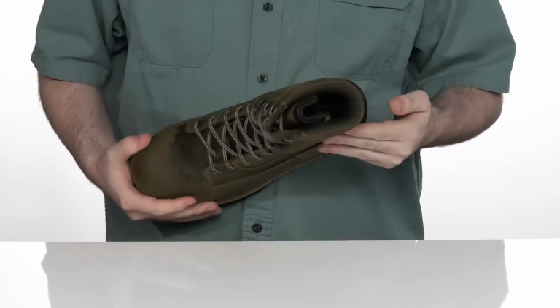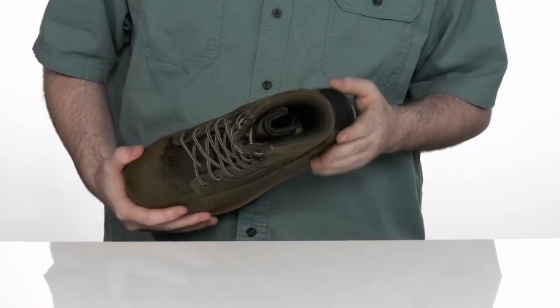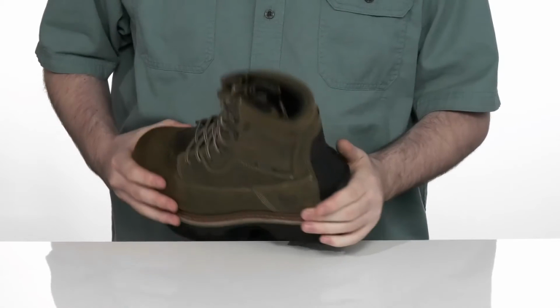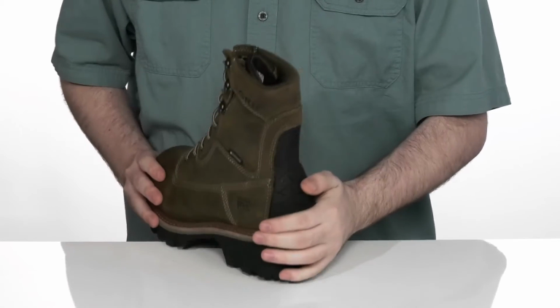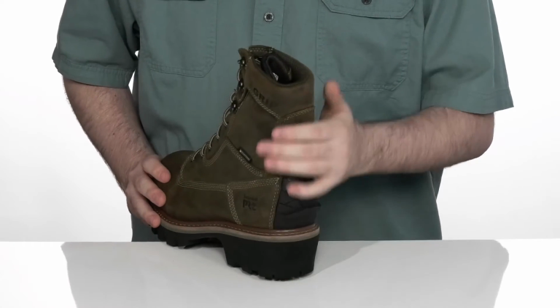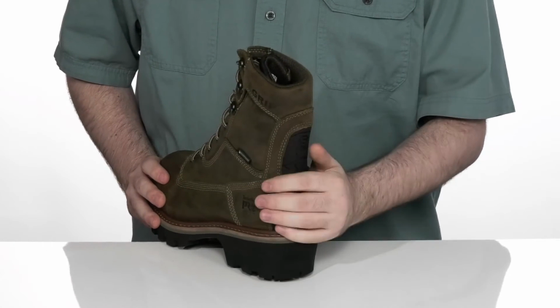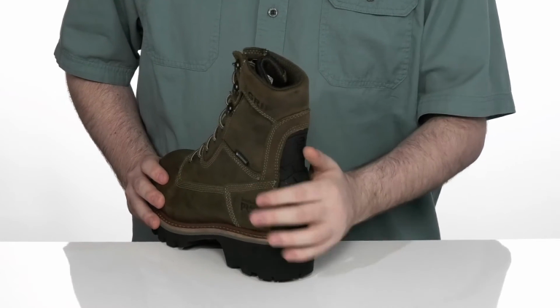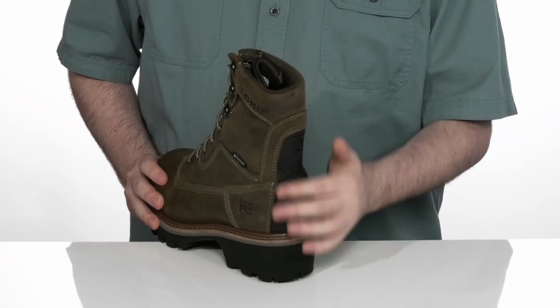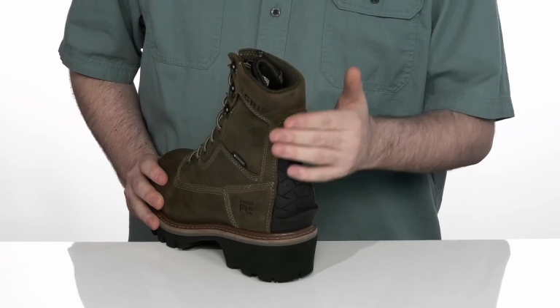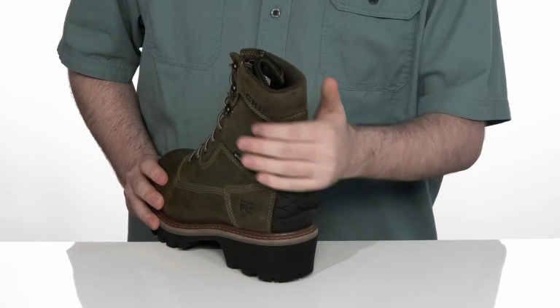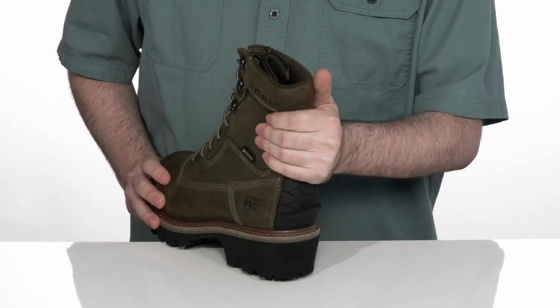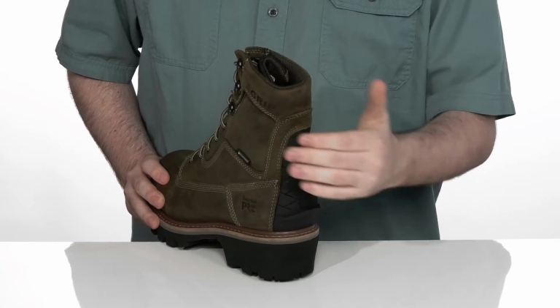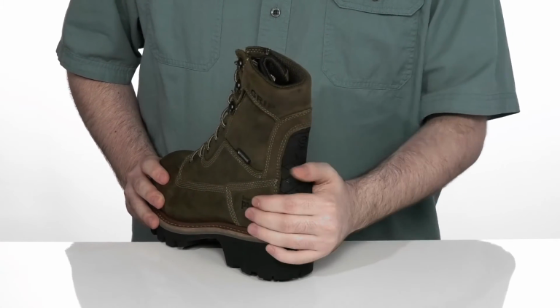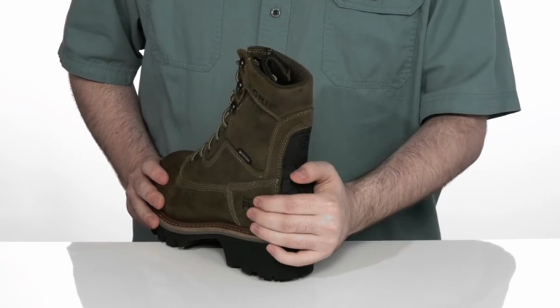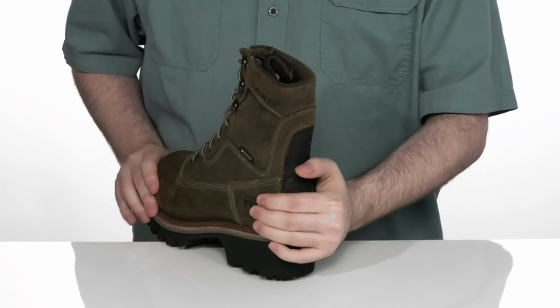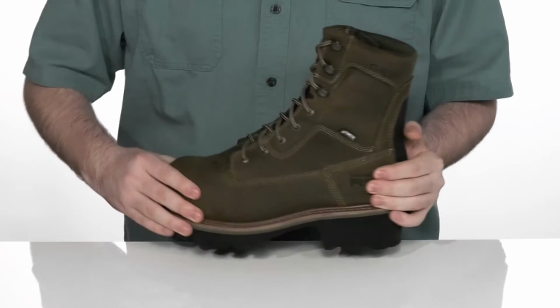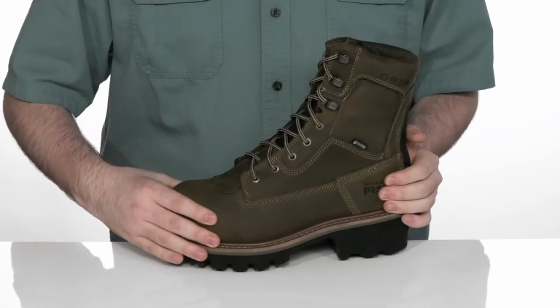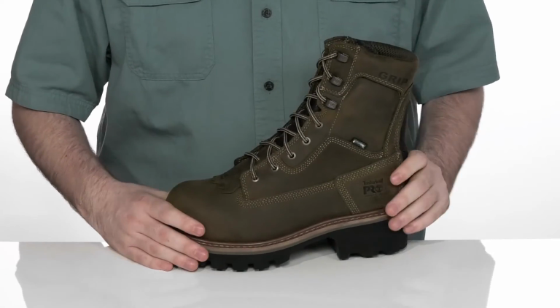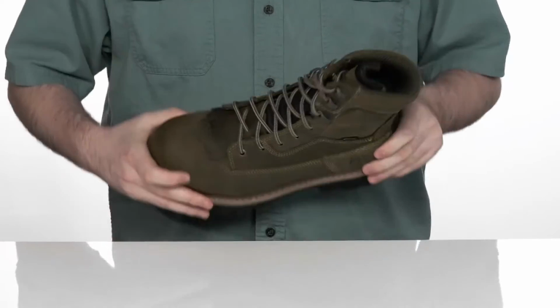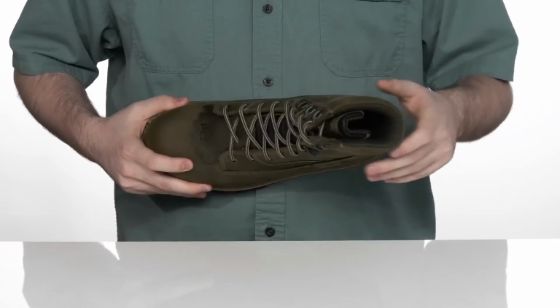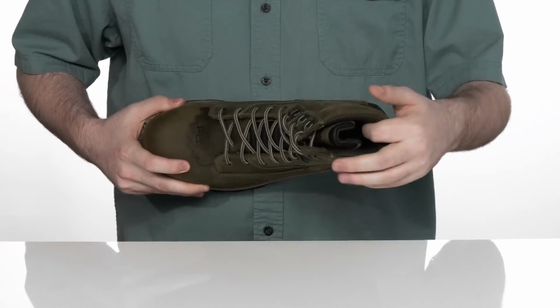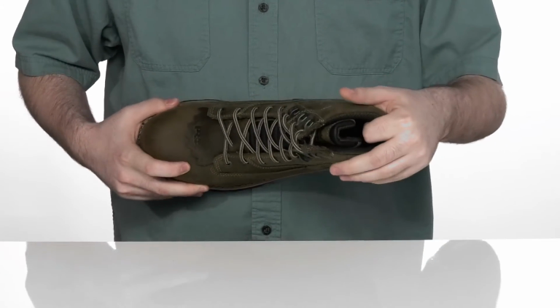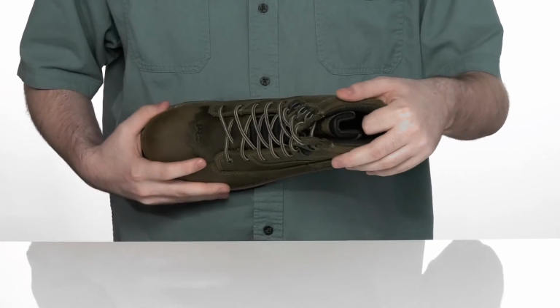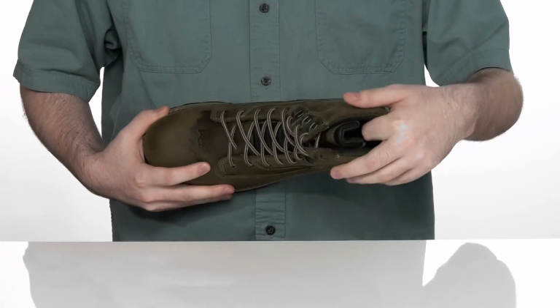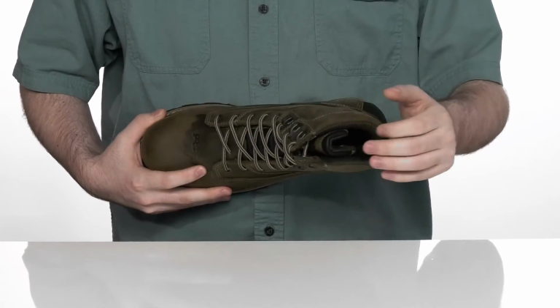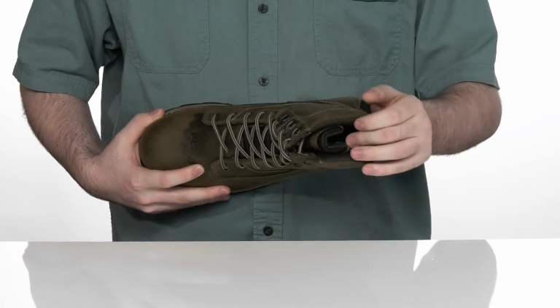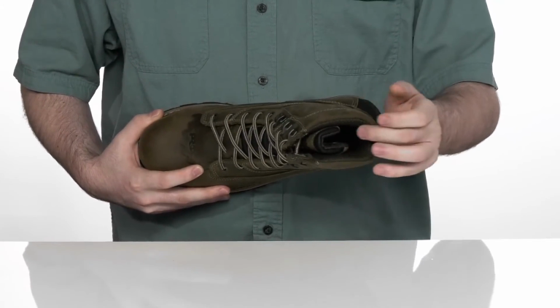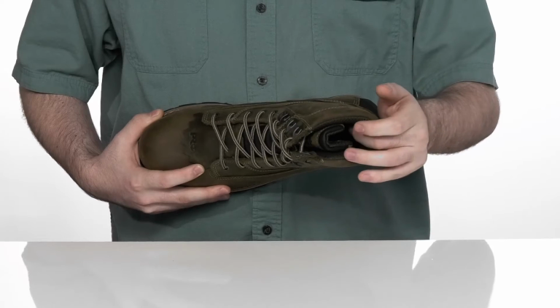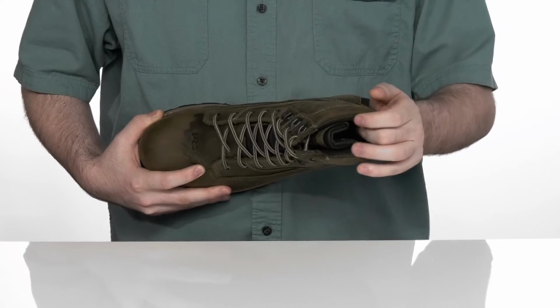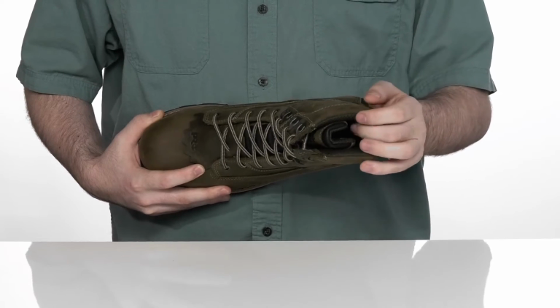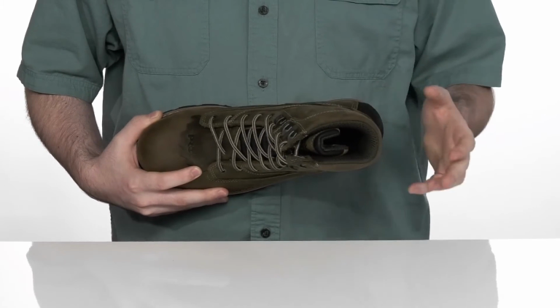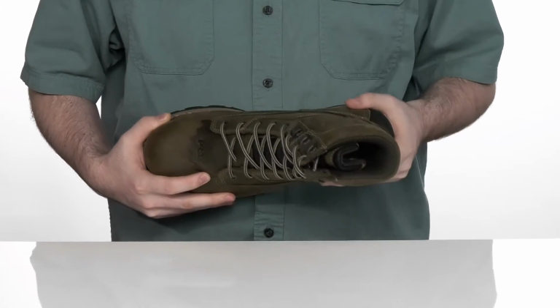It has an external heel counter in the back, all the way up the back of the heel, to make sure you're always secure when you're working. There's a foam footbed in the bottom made with dual-density anti-fatigue technology, so you can stand on your feet for long hours at a time.